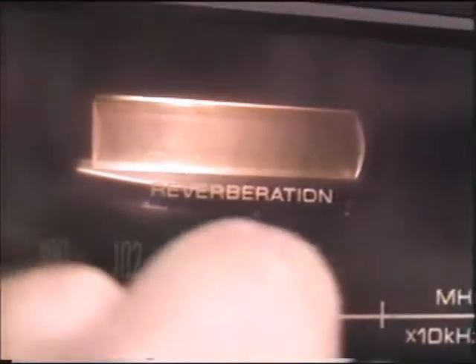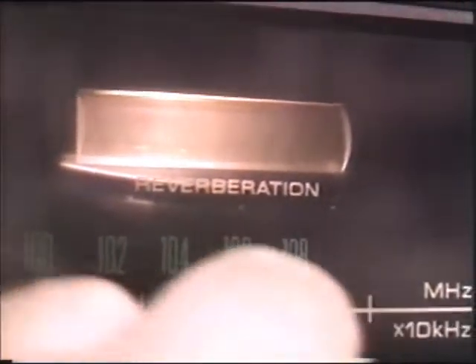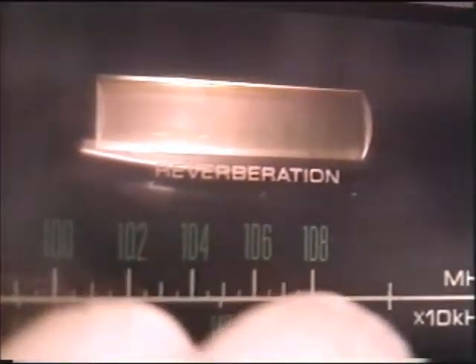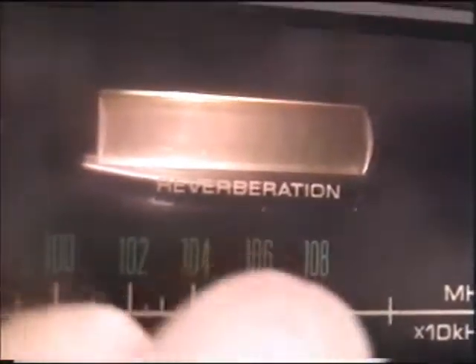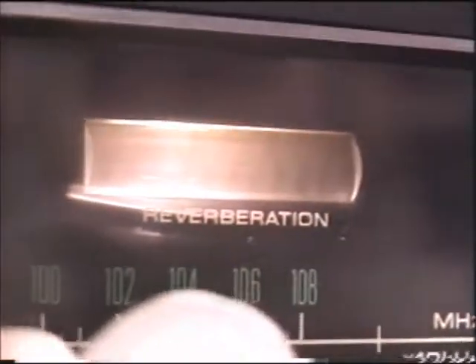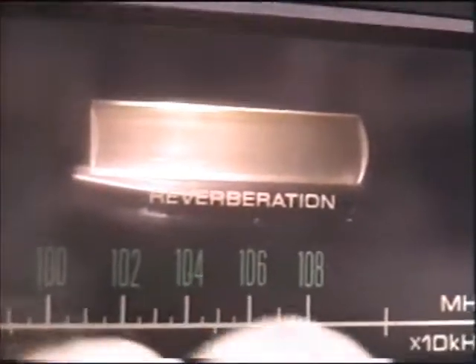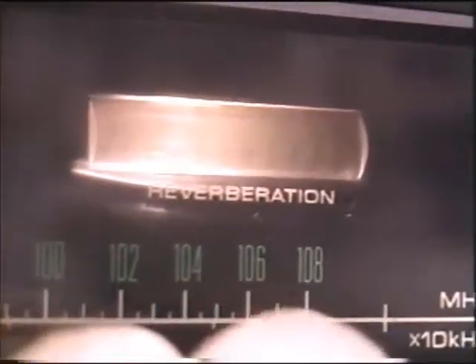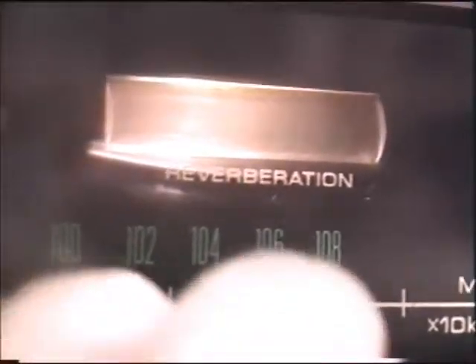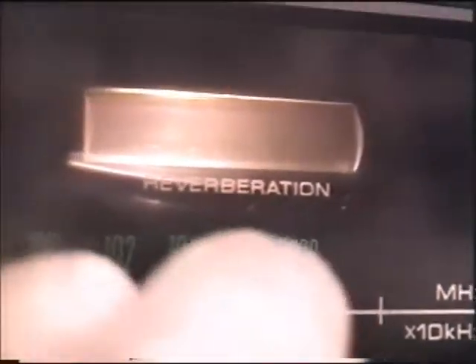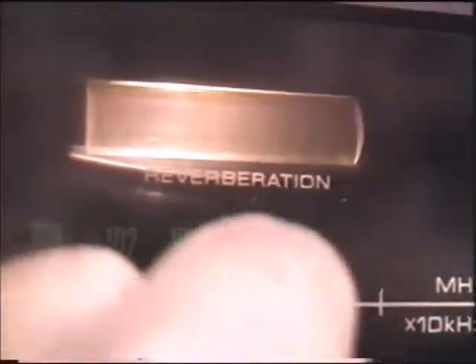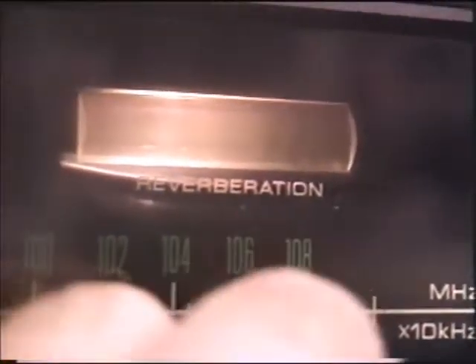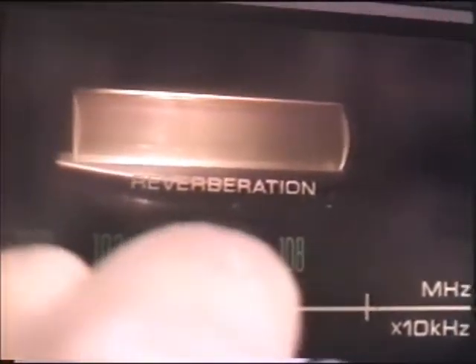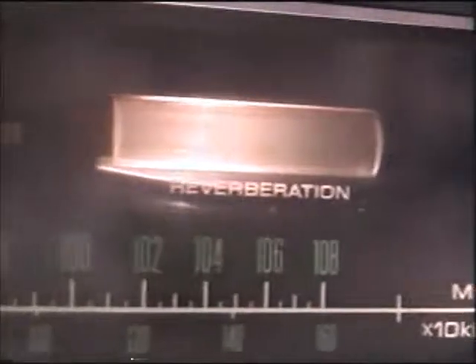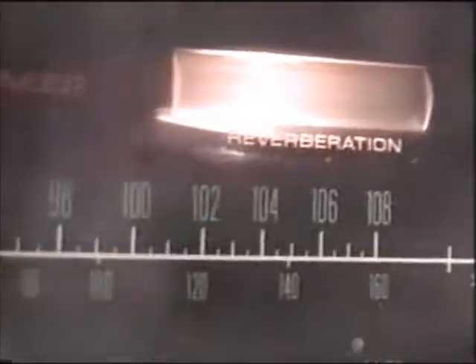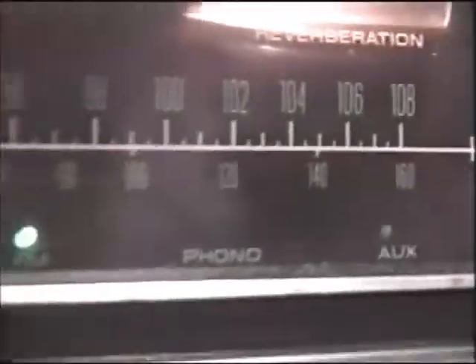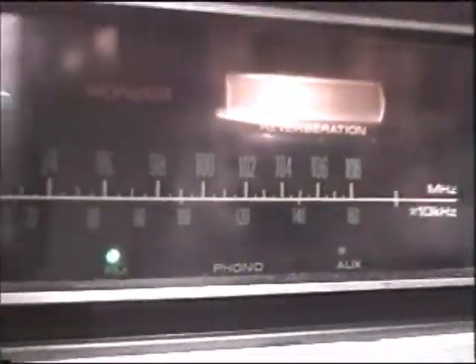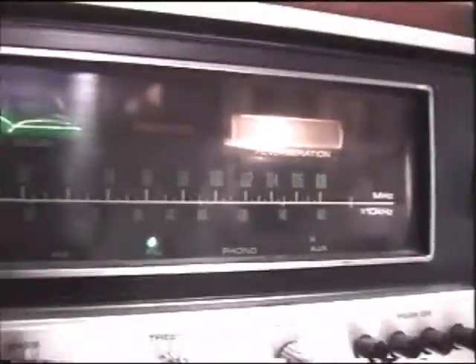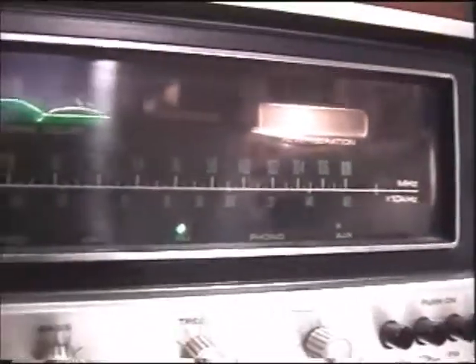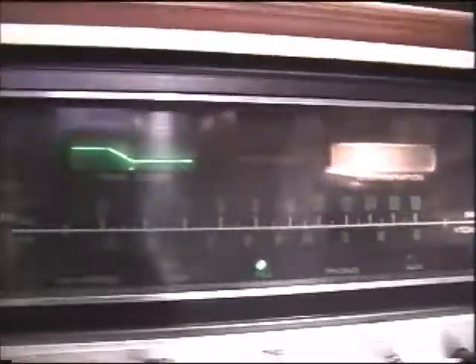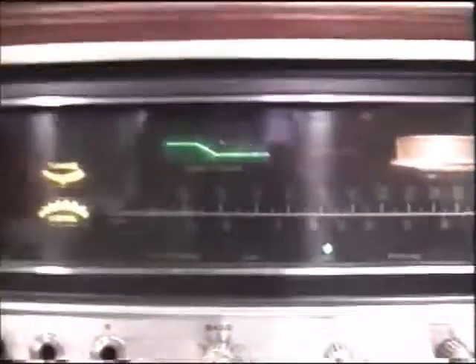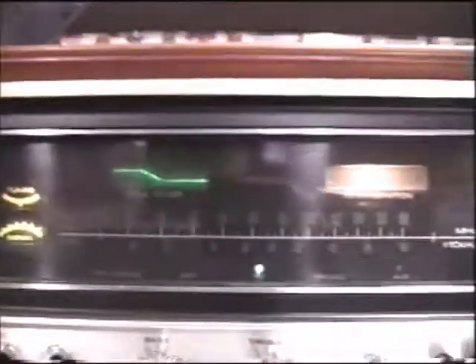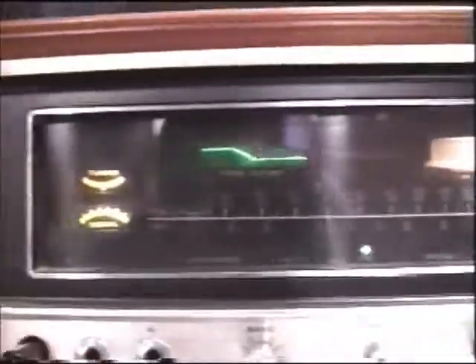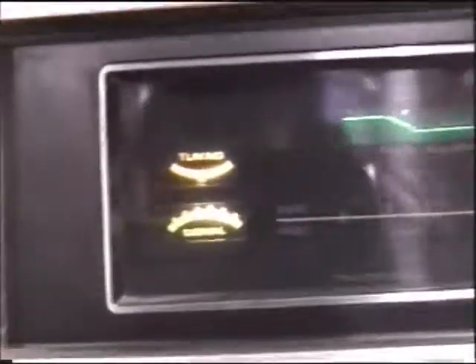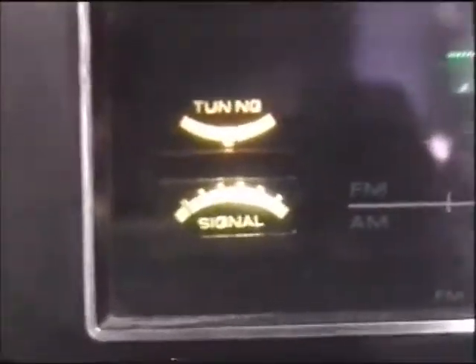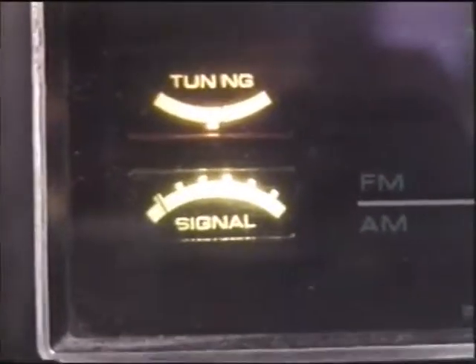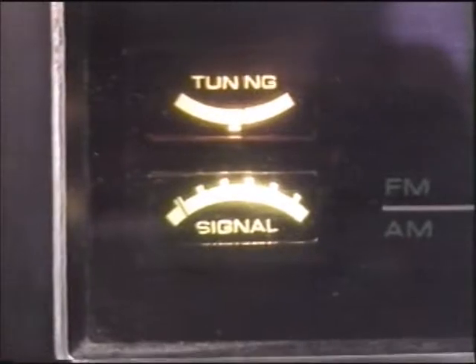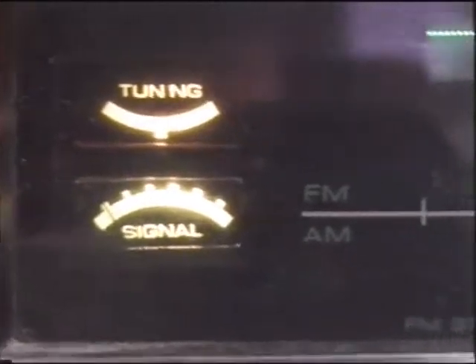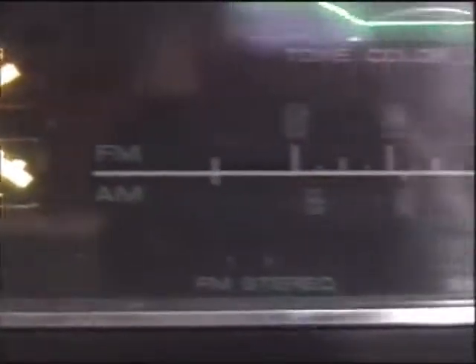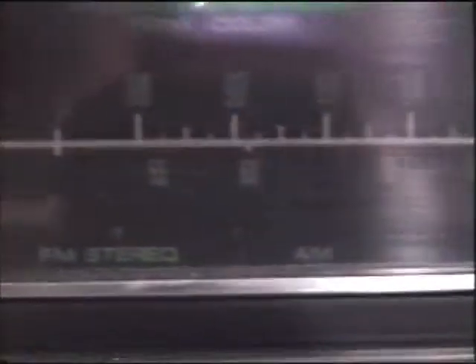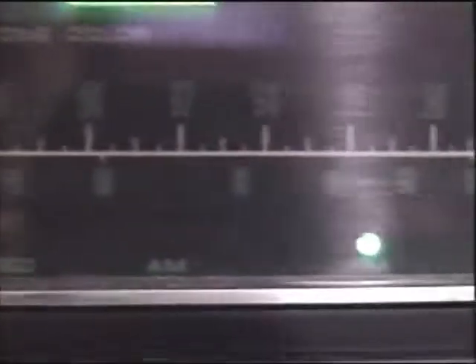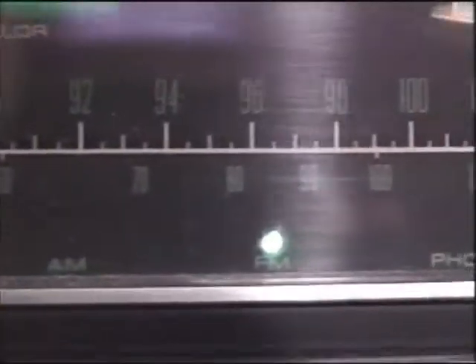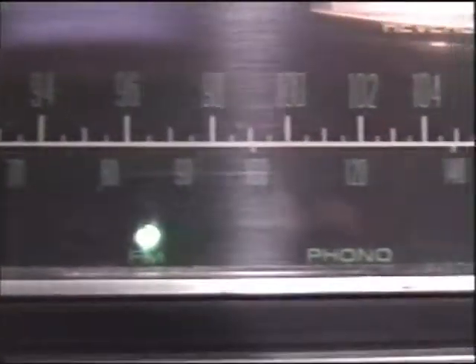I'm going to be bidding on a Pioneer reverb amp that has the same kind of display, so I really don't need this thing anymore. The tuning meters — I never listen to the radio anymore, so that's a moot point with this thing.